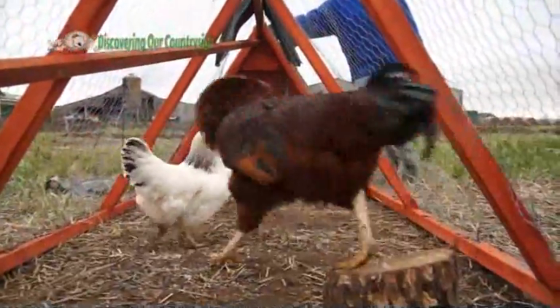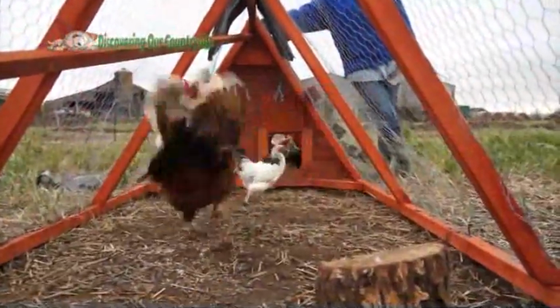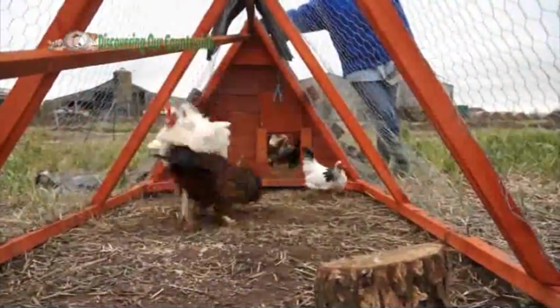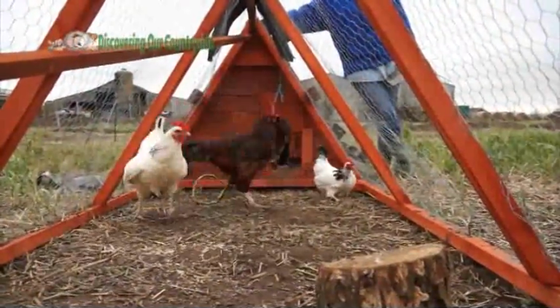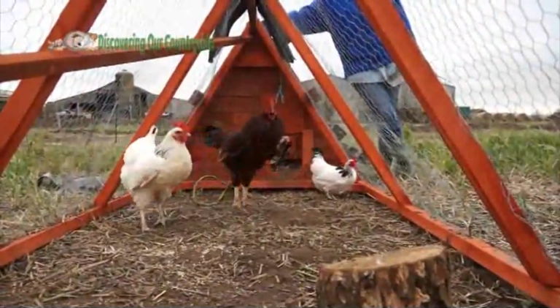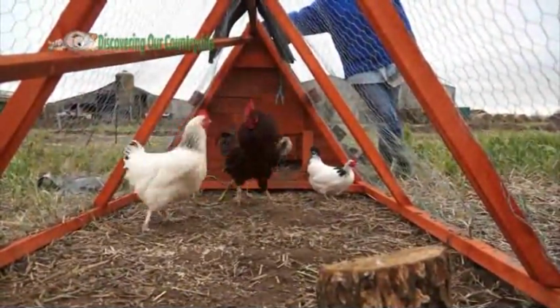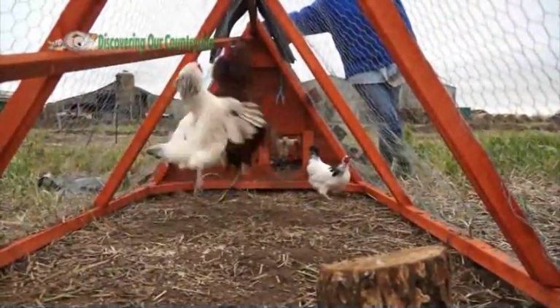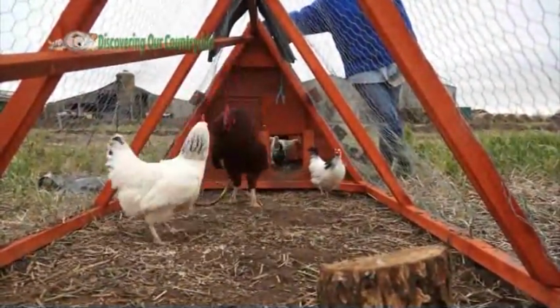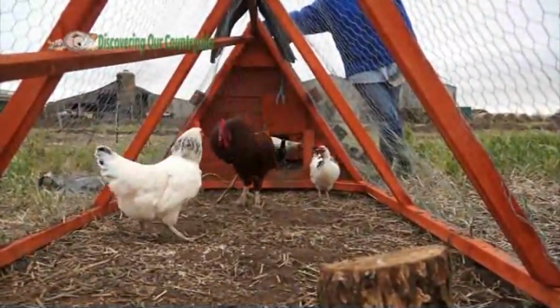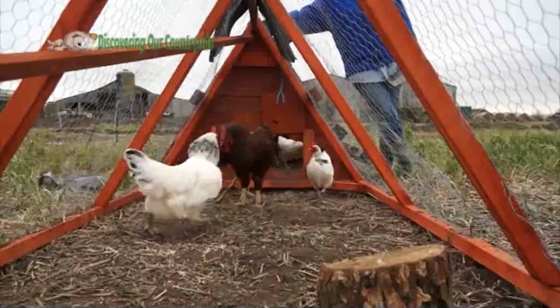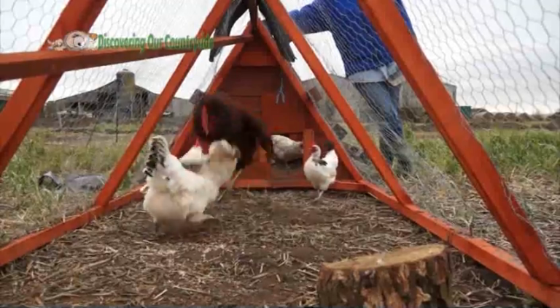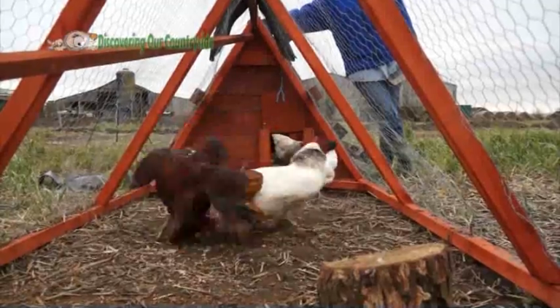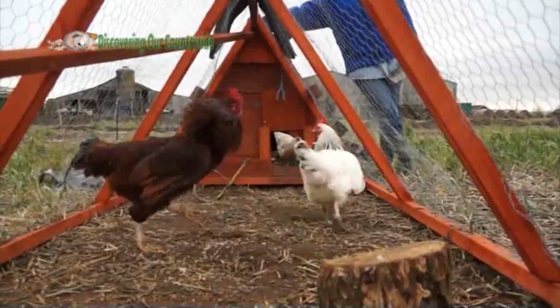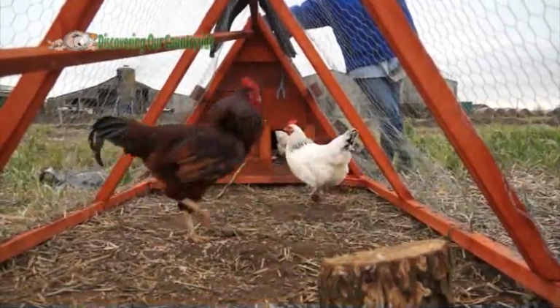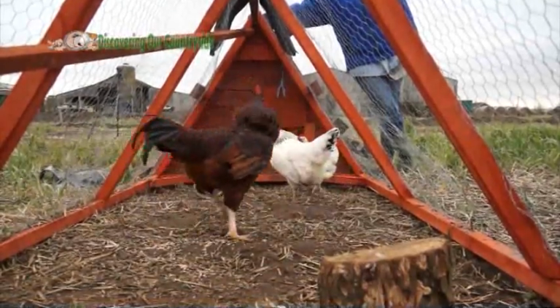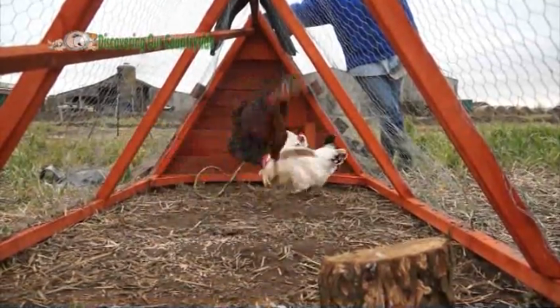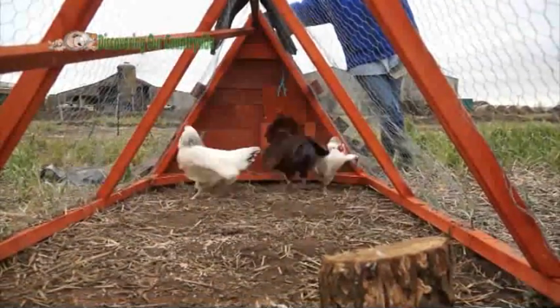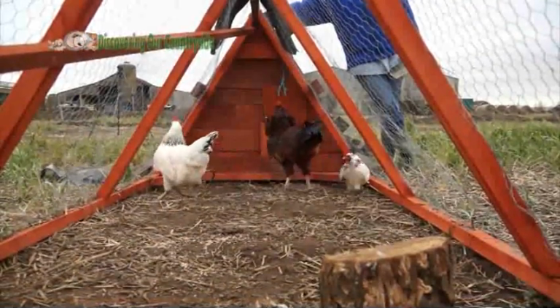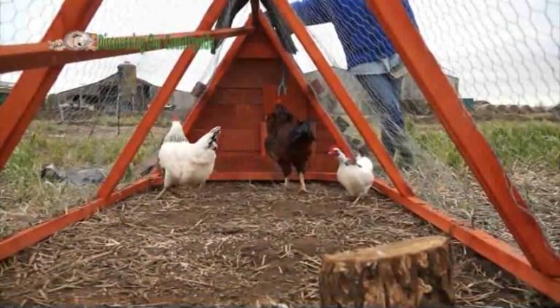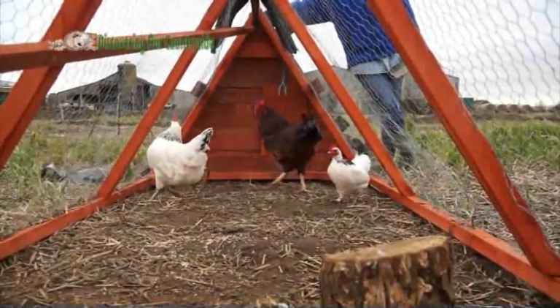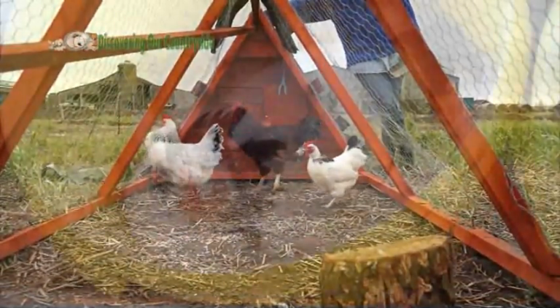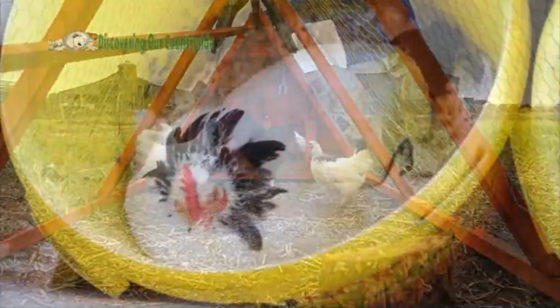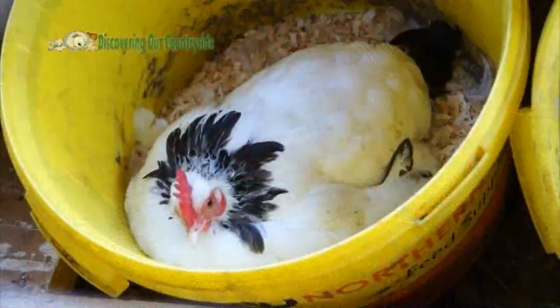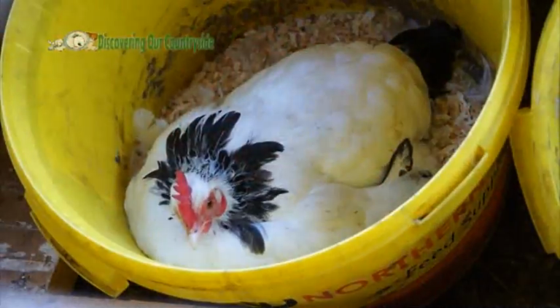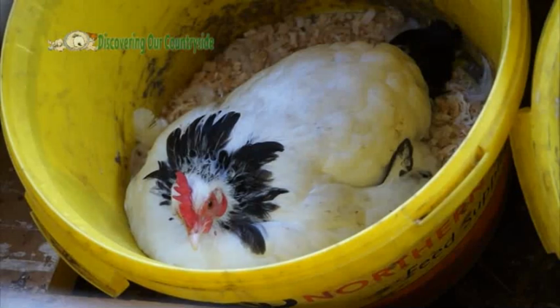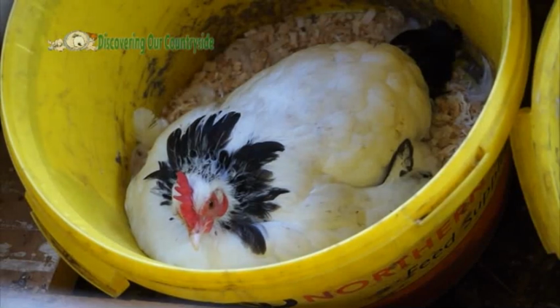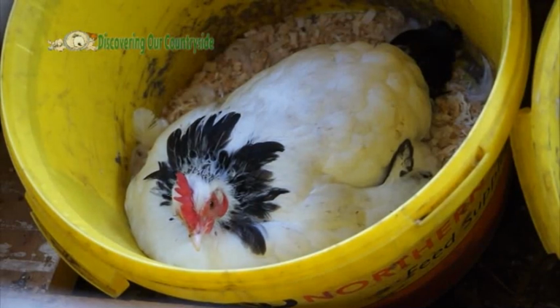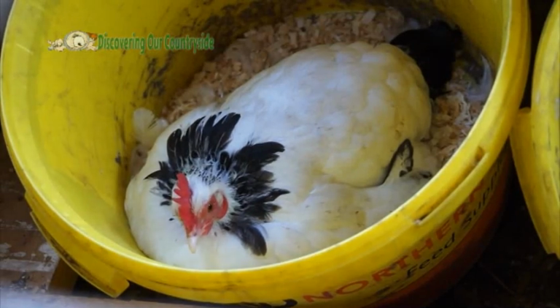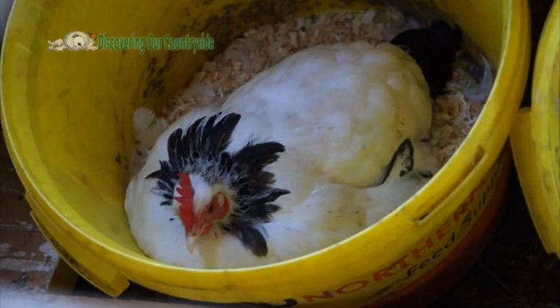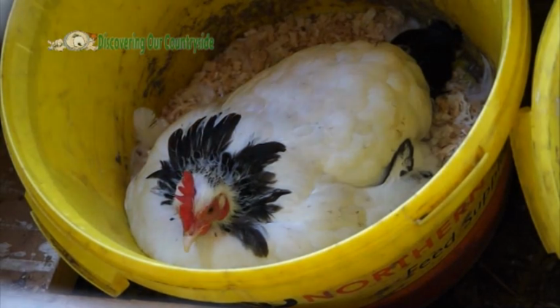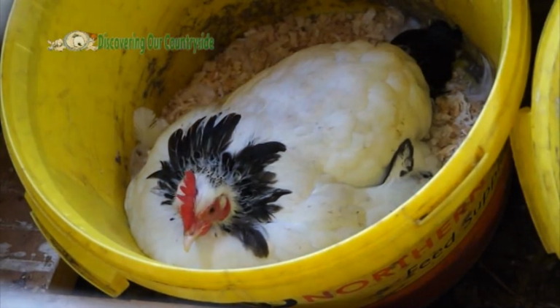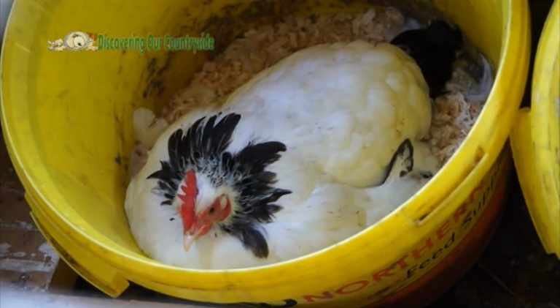But don't worry — all that fighting didn't upset the chickens, it's just natural. They still kept laying eggs which we collected over several days.